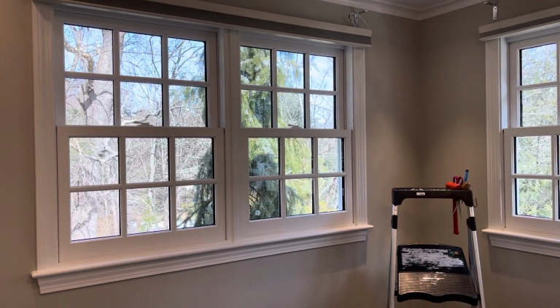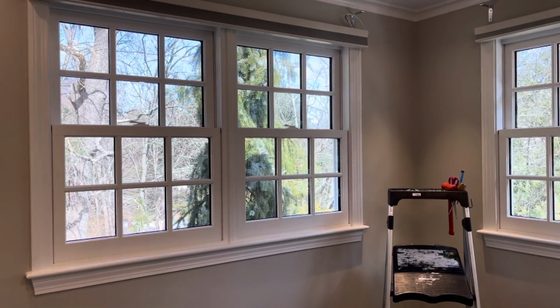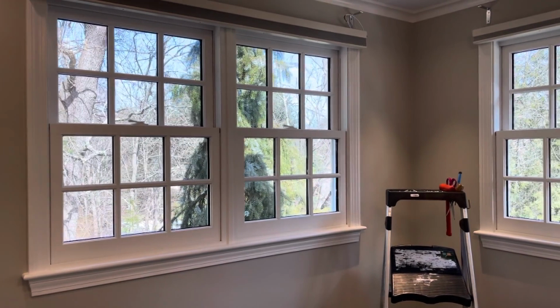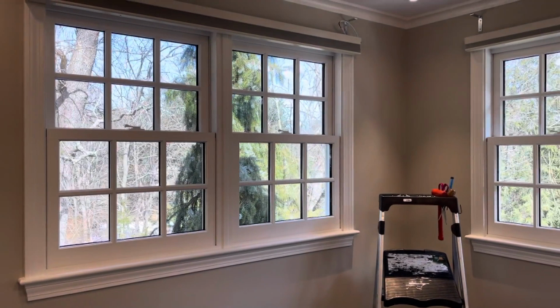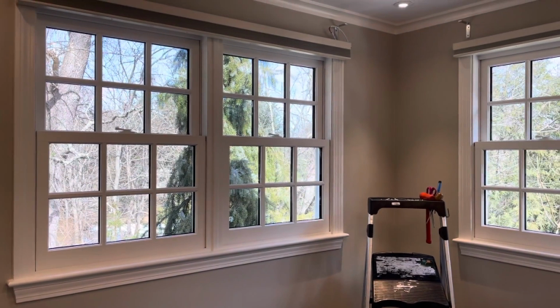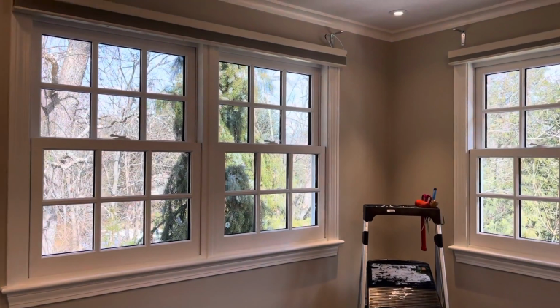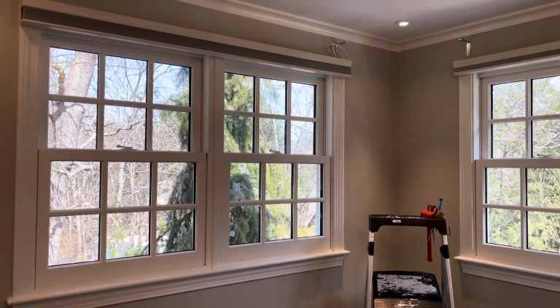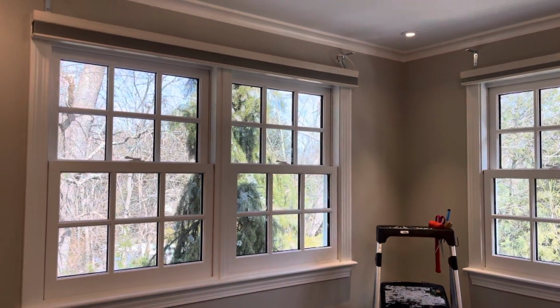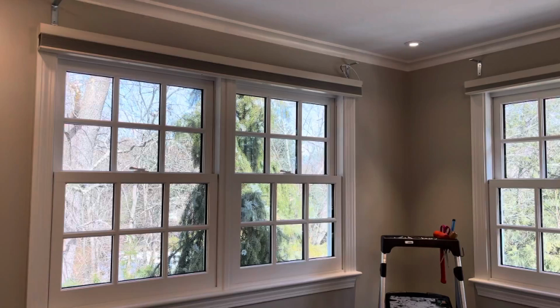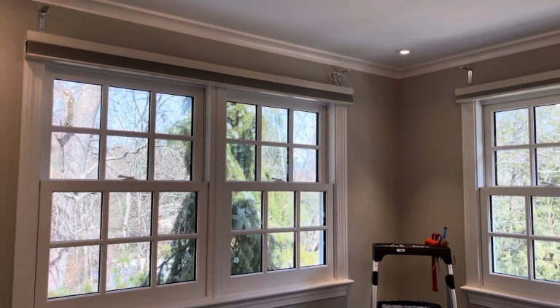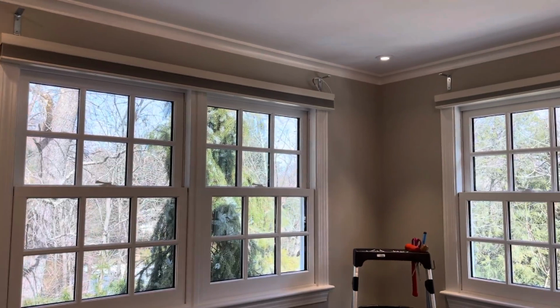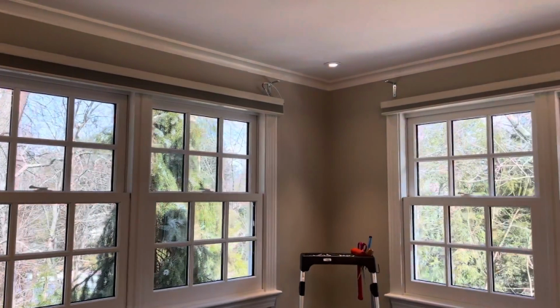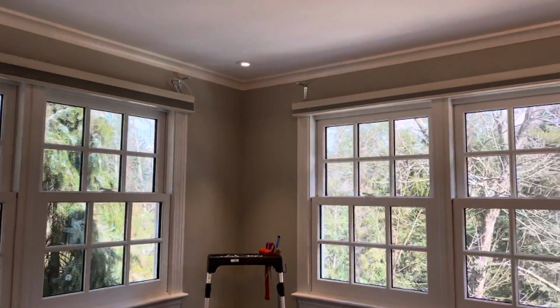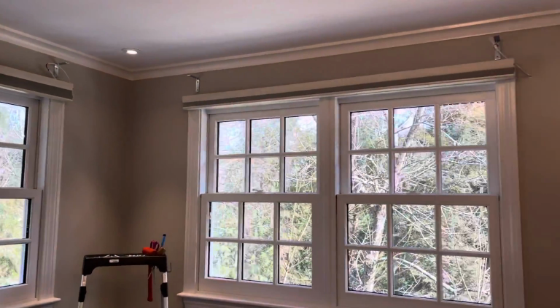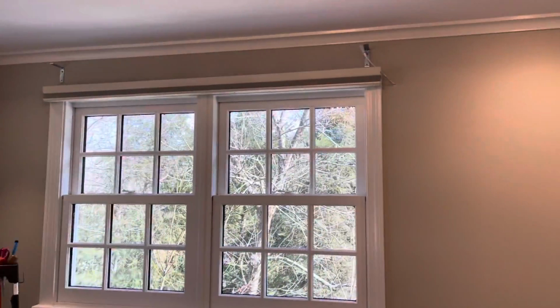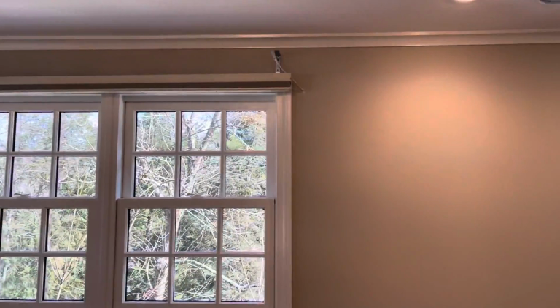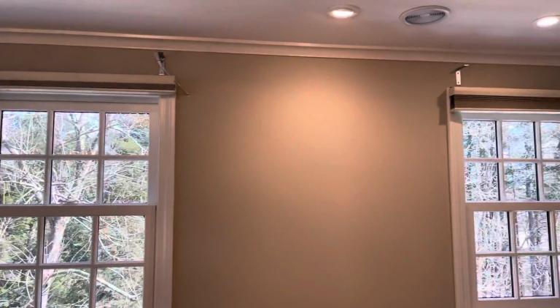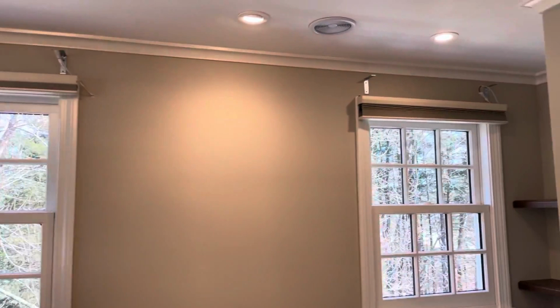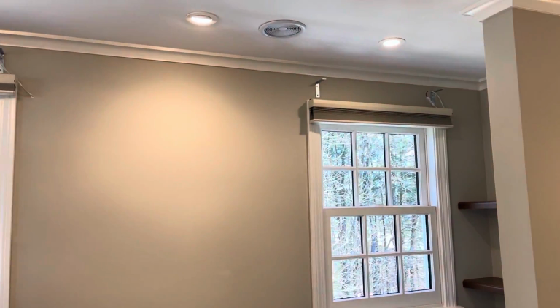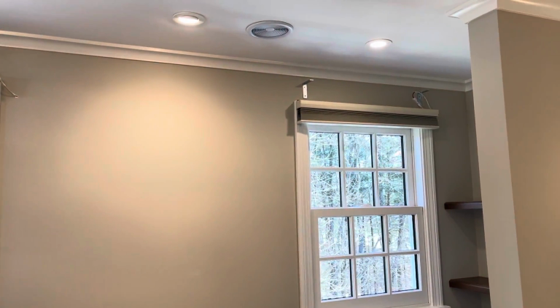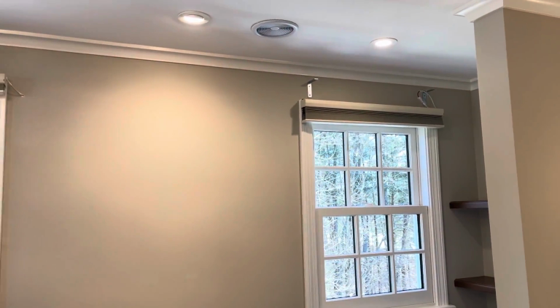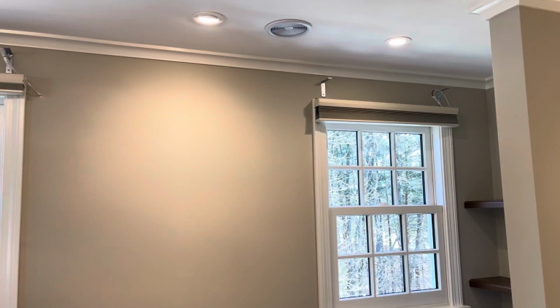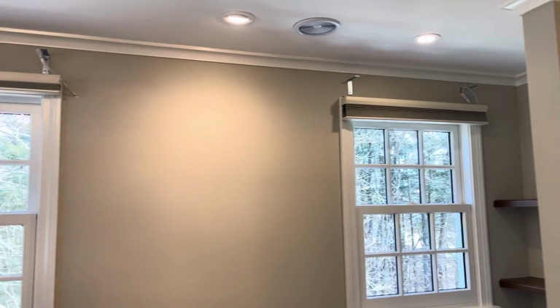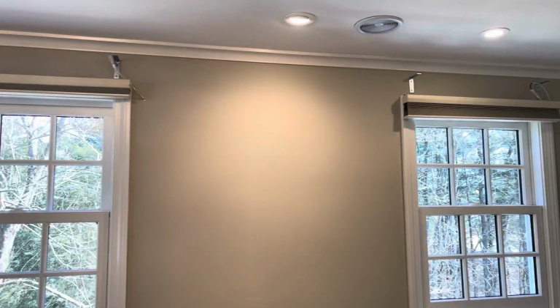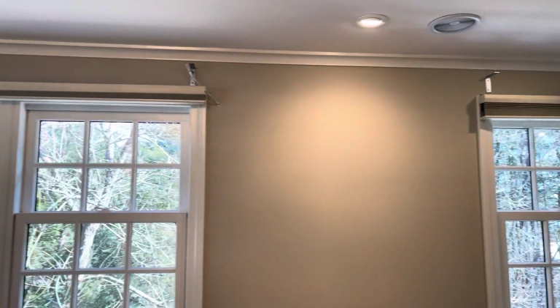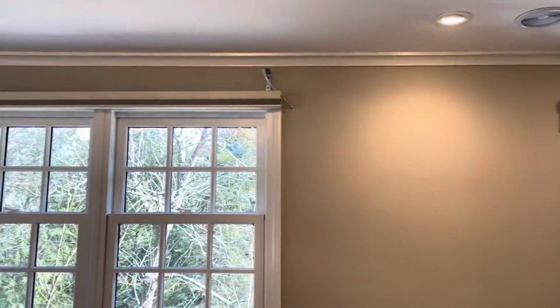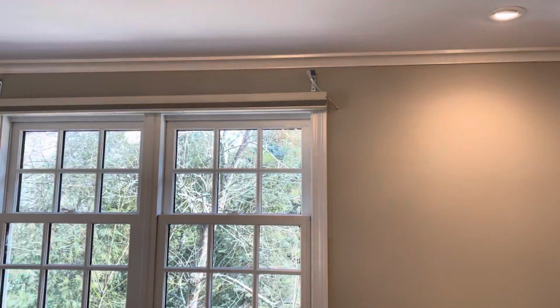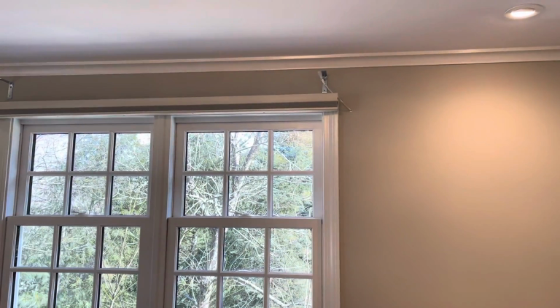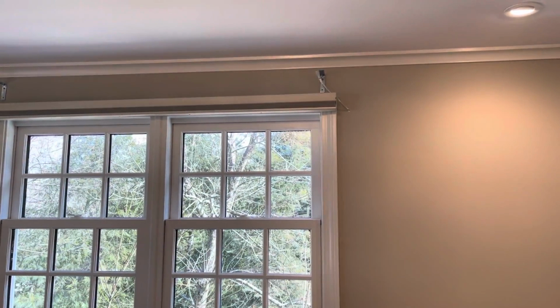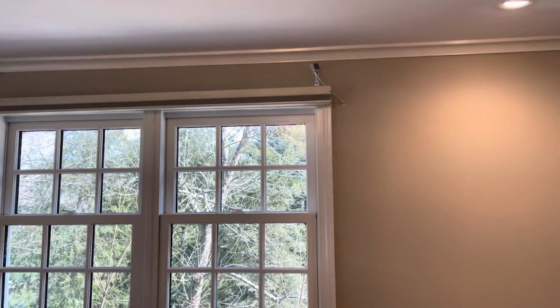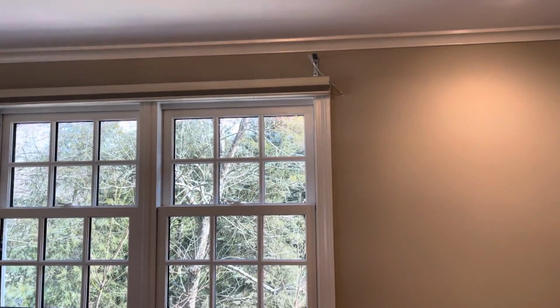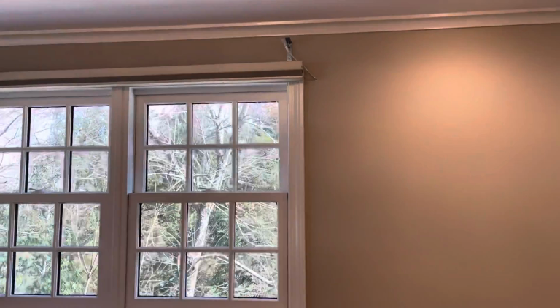This is Roger from Trading App Consulting and this is video number two. All the shades have been installed. As you can see on the top, we got some L brackets for a top treatment so we can get a higher height.